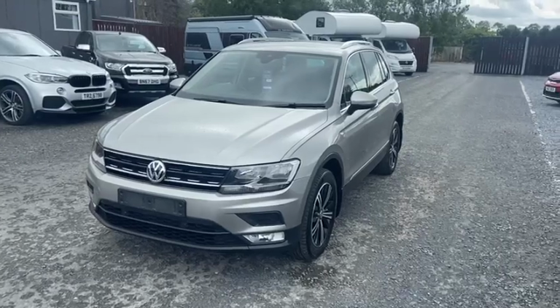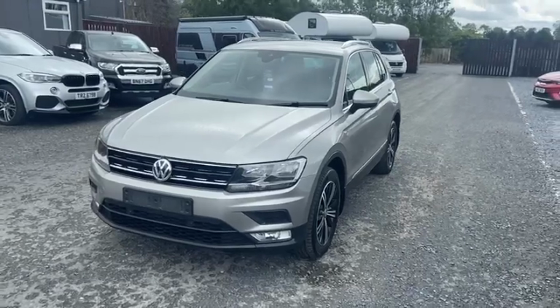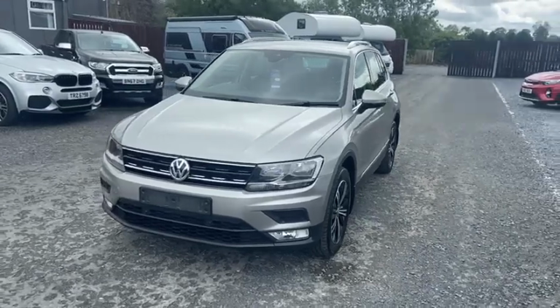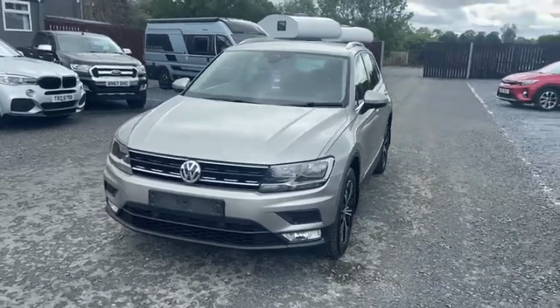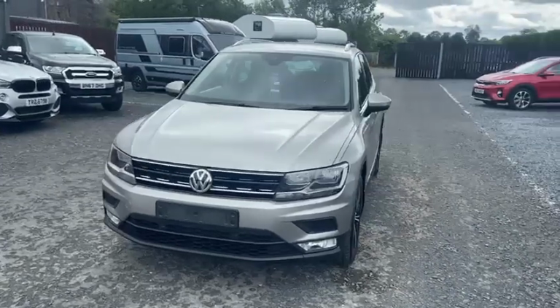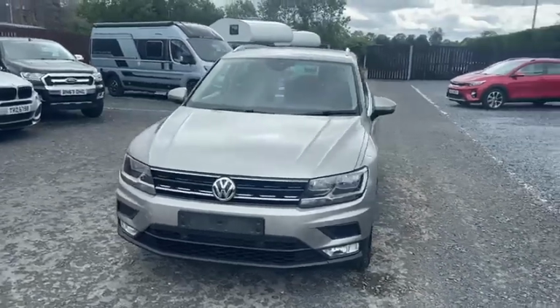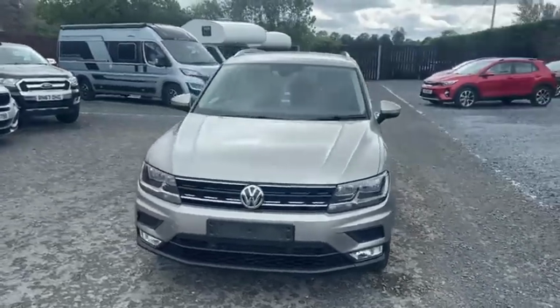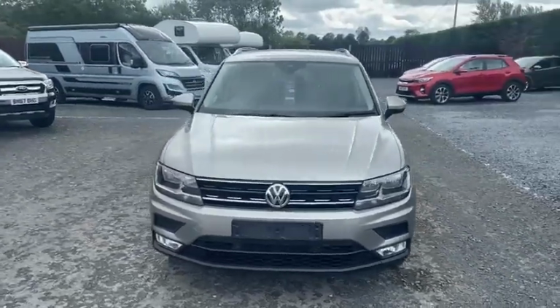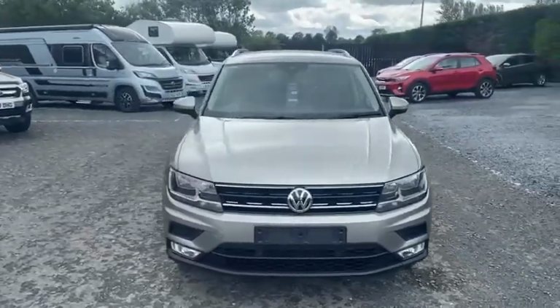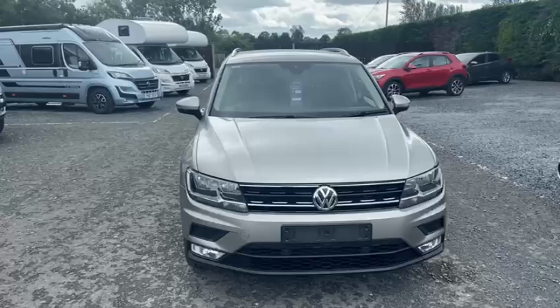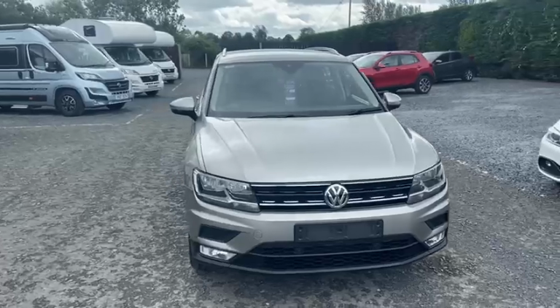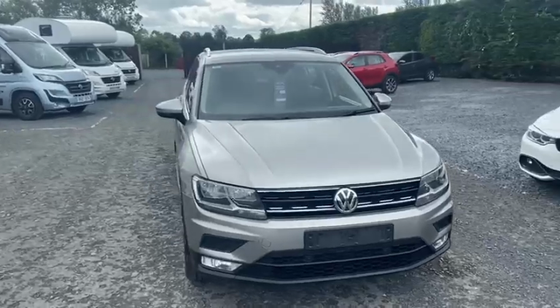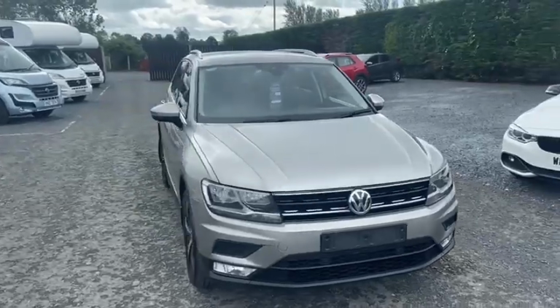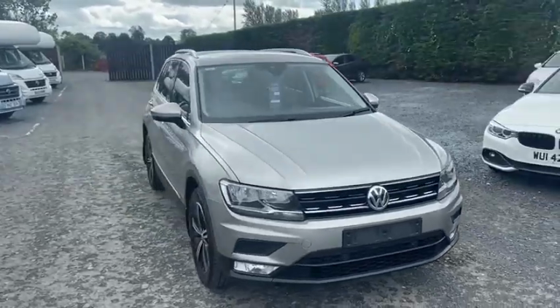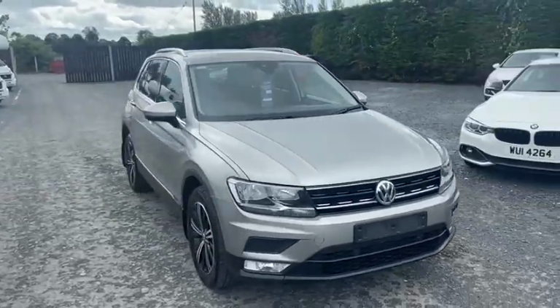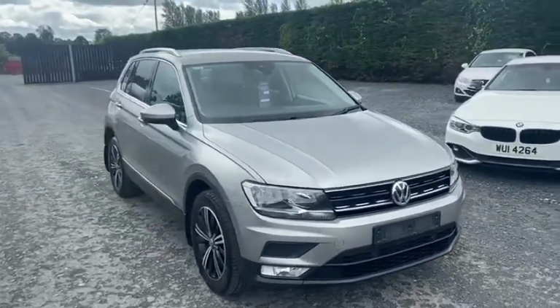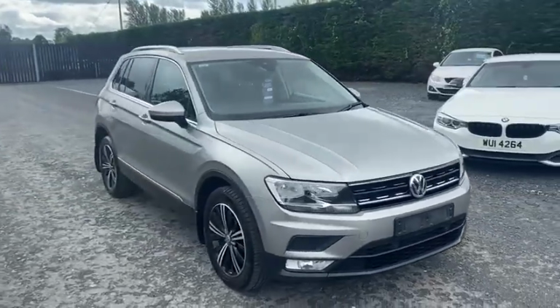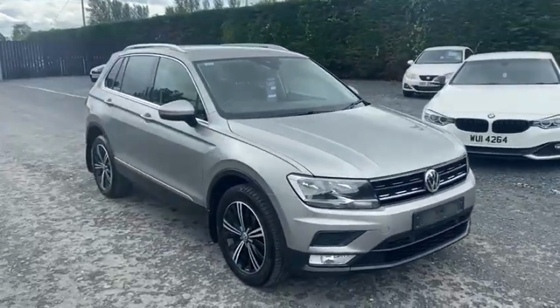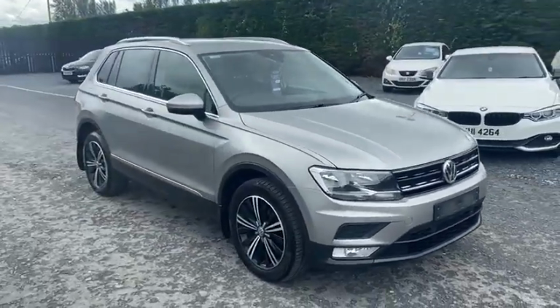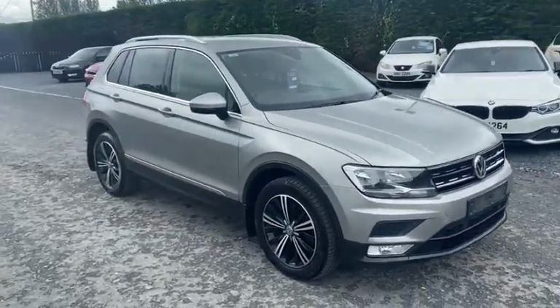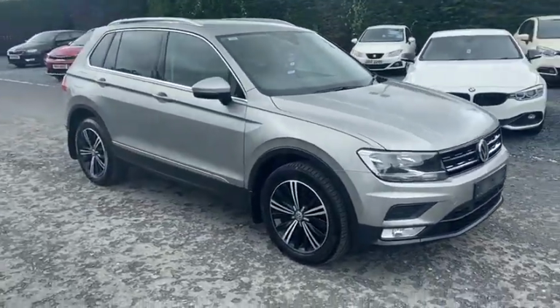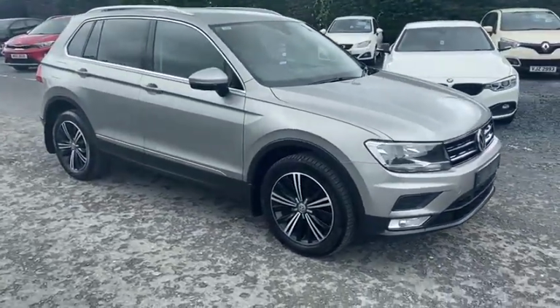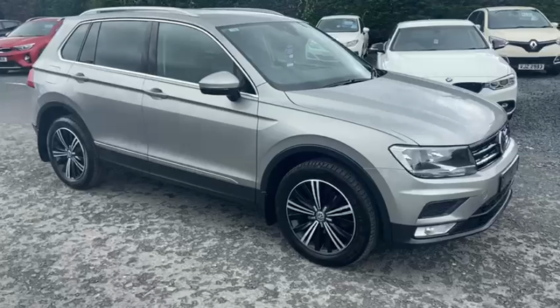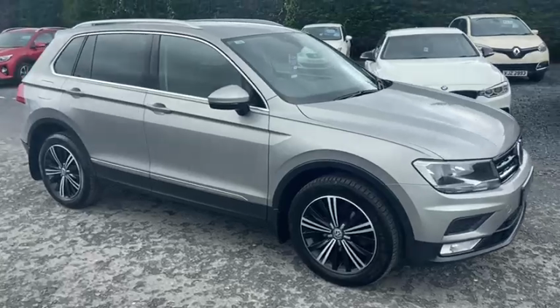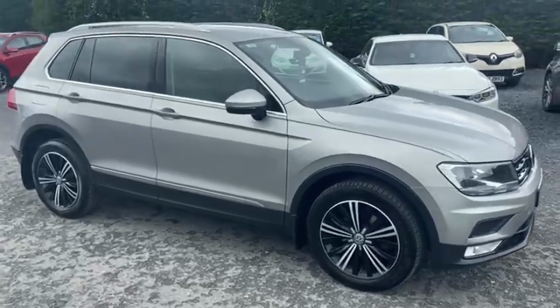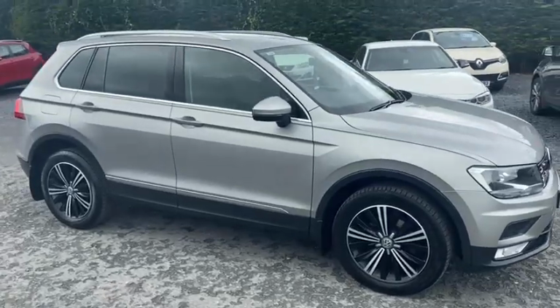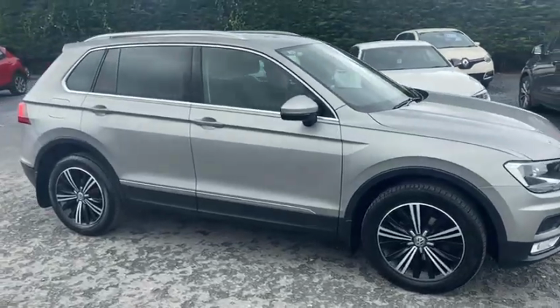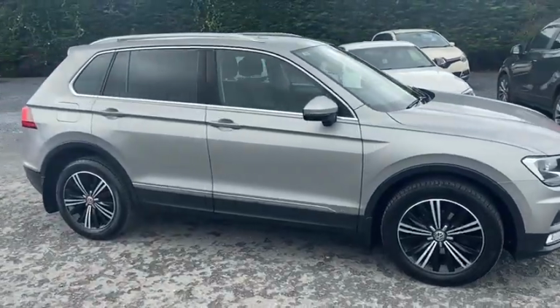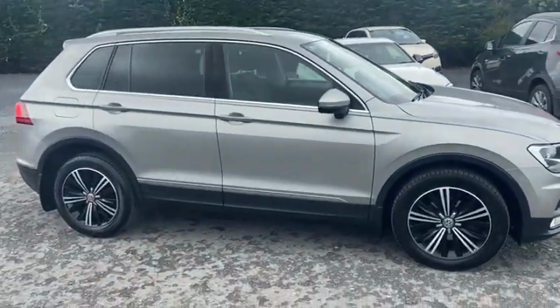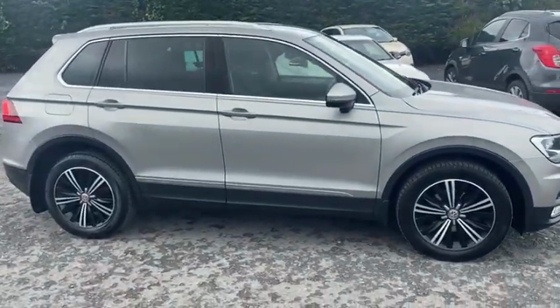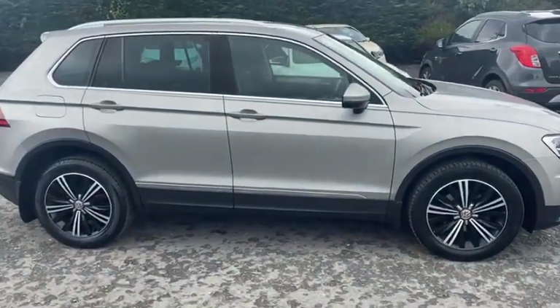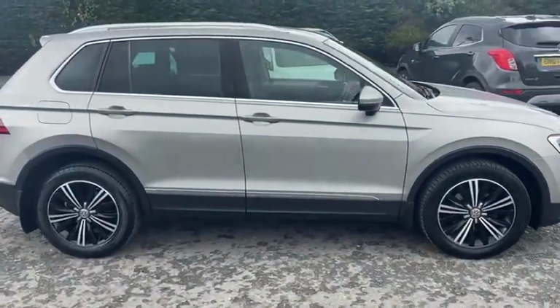Hi everyone, Mark here at MJS Cars. Let me show you around this lovely Volkswagen Tiguan. It's automatic, 2016, 85,000 miles.